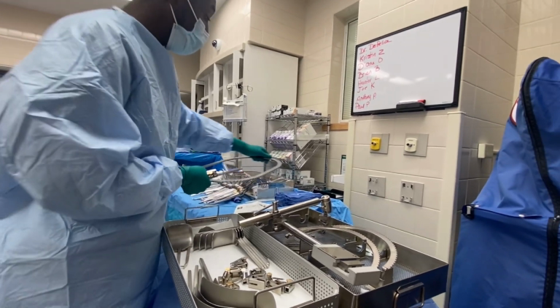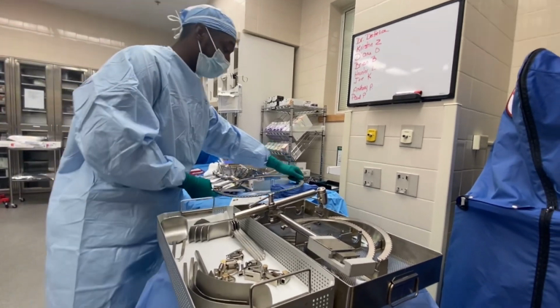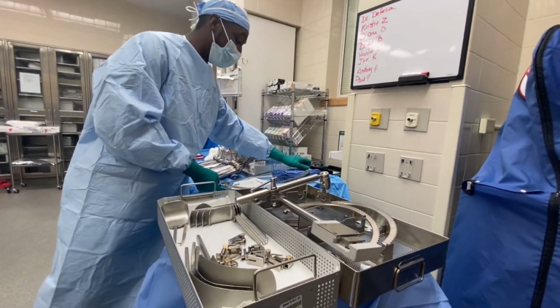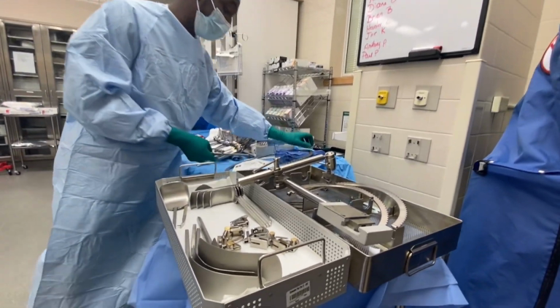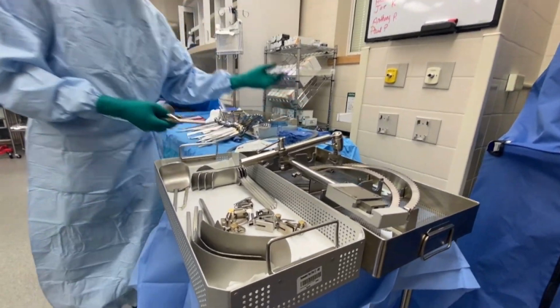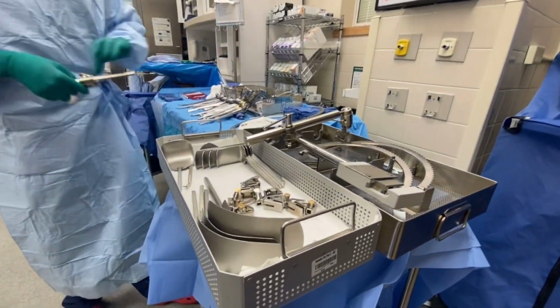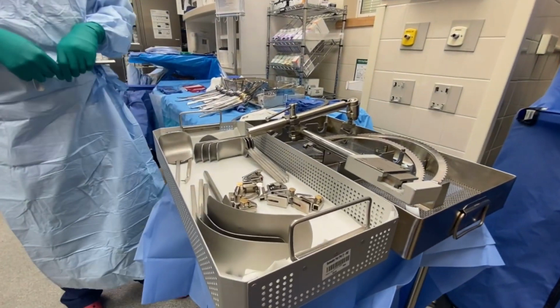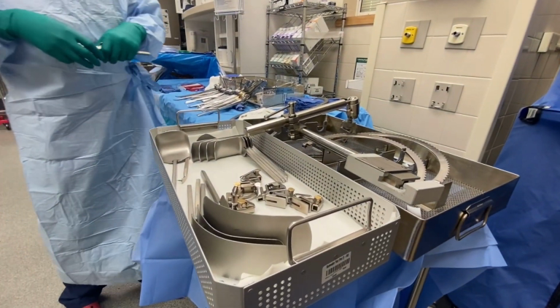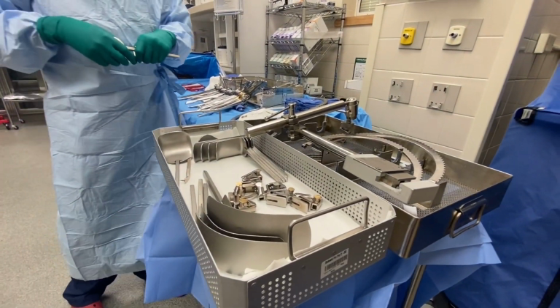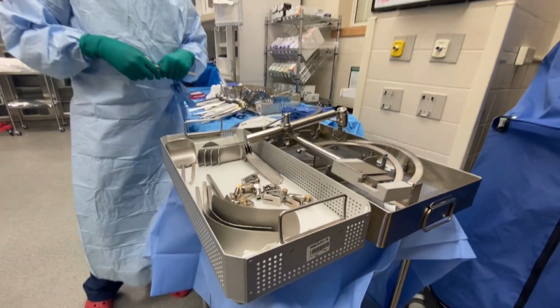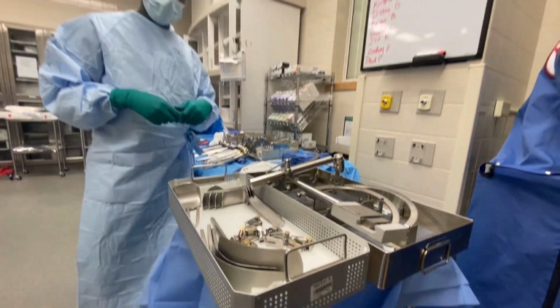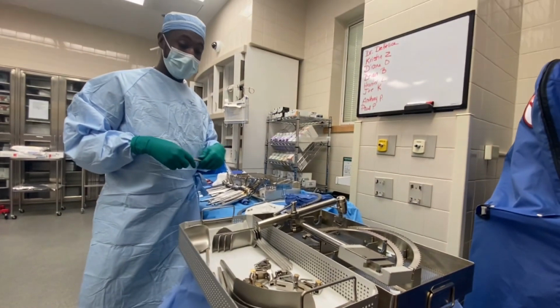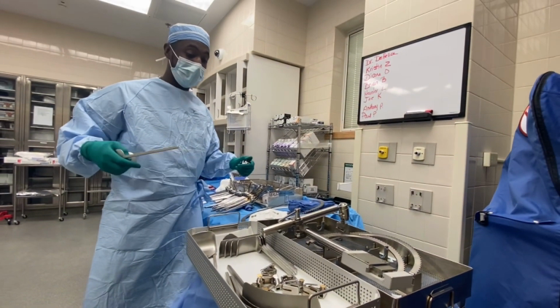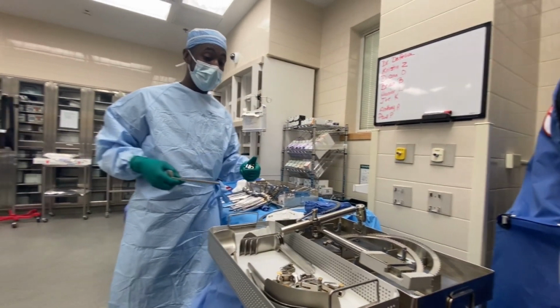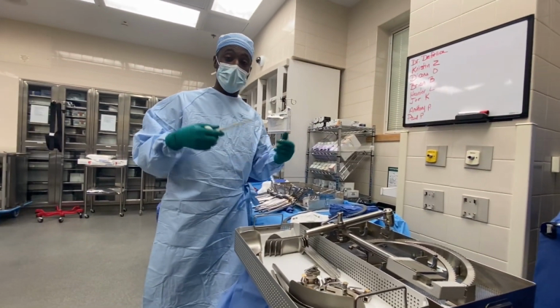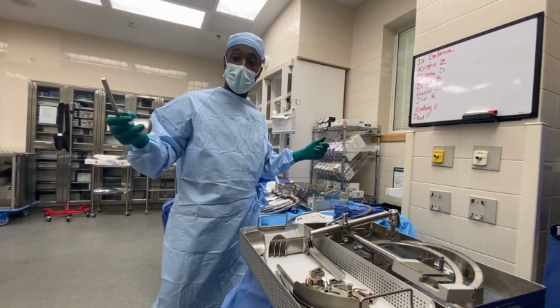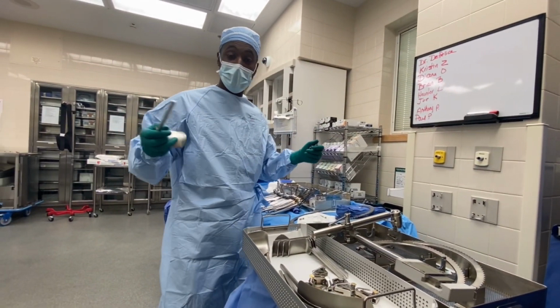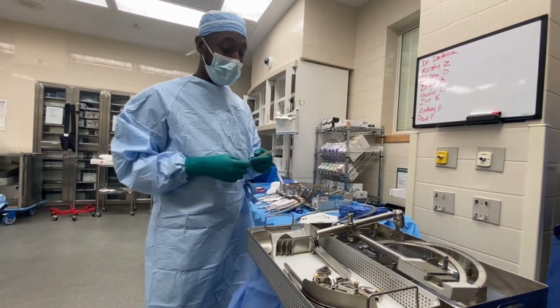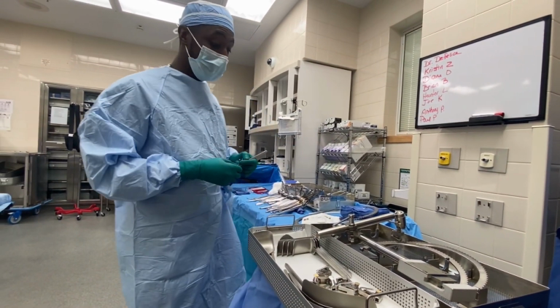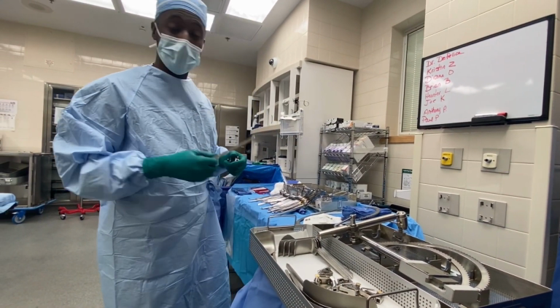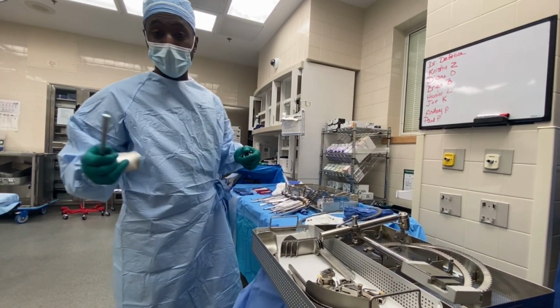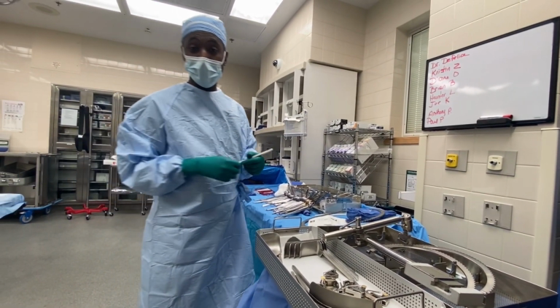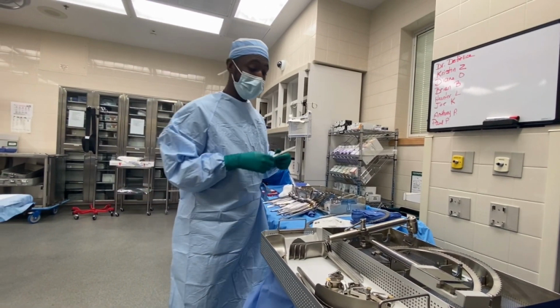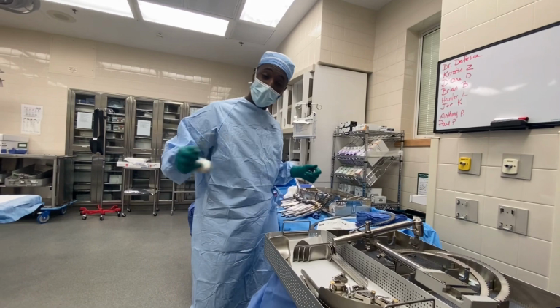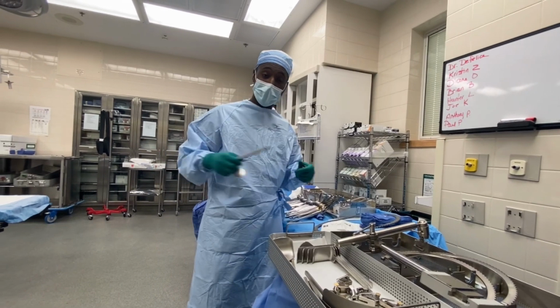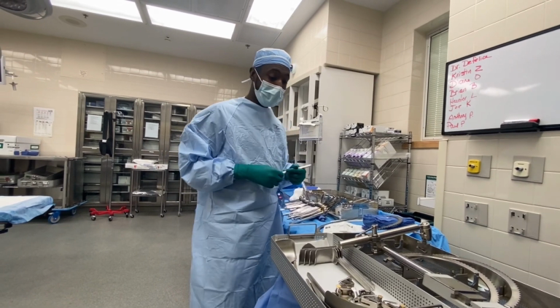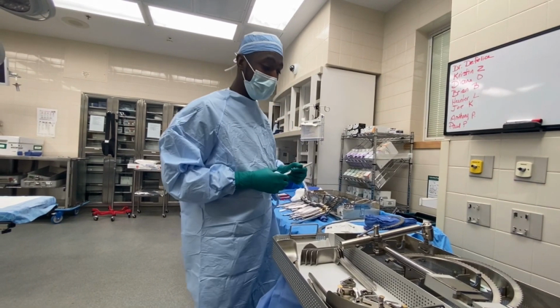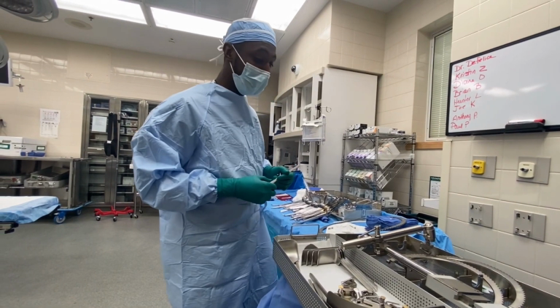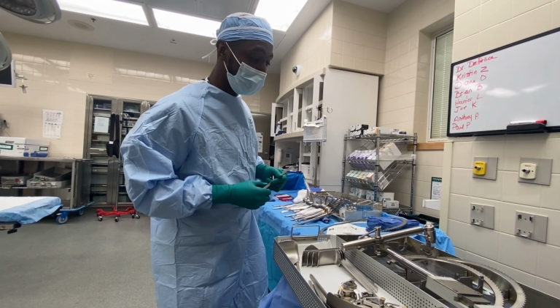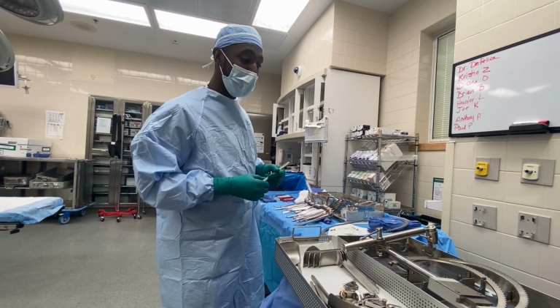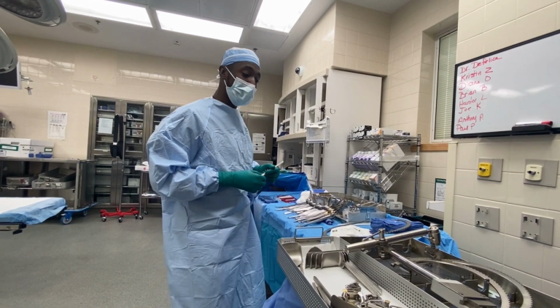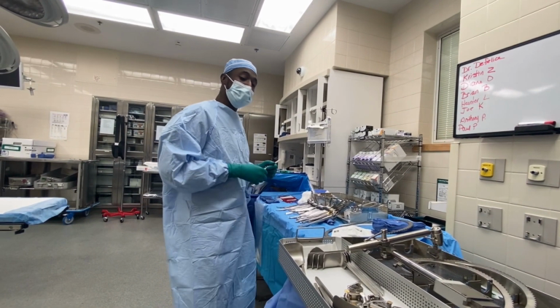That's how you put a Bookwalter together. If you guys have any questions about anything I said, drop a comment, make sure you subscribe, drop a like, and we'll be back with another video soon.